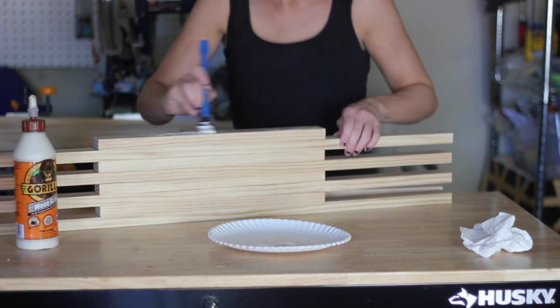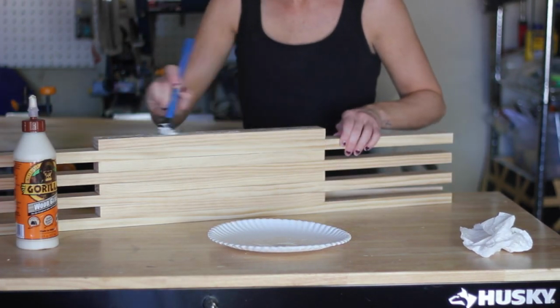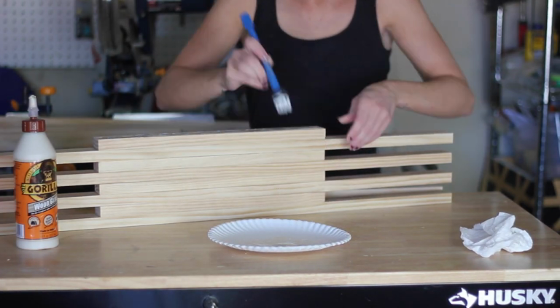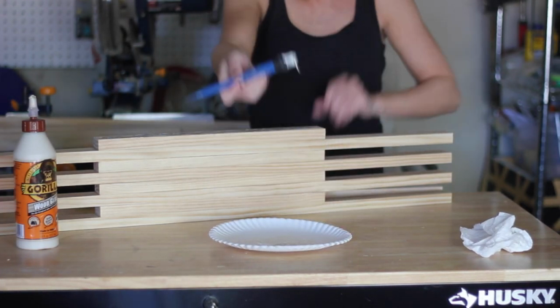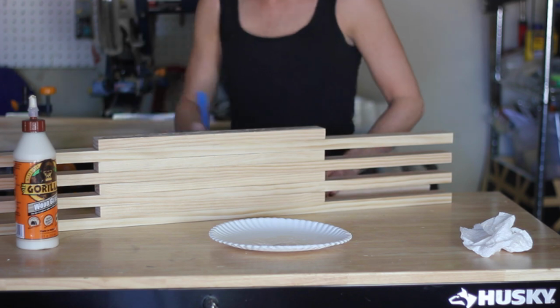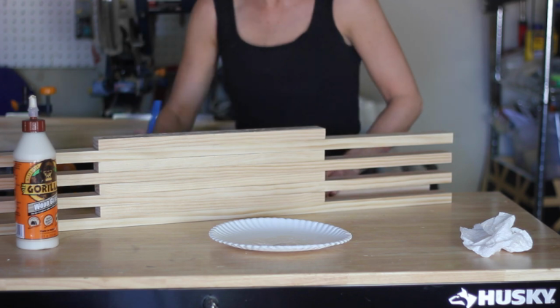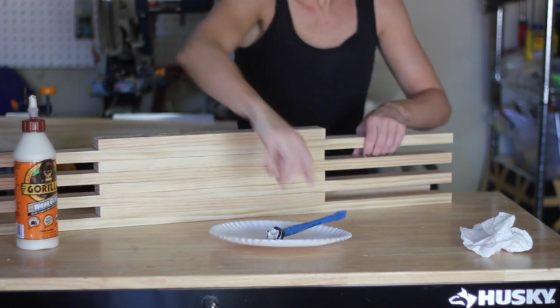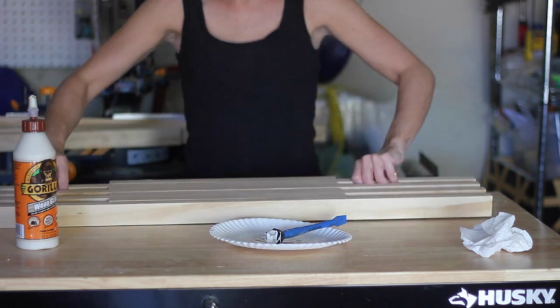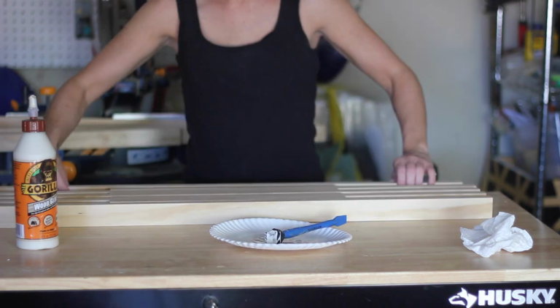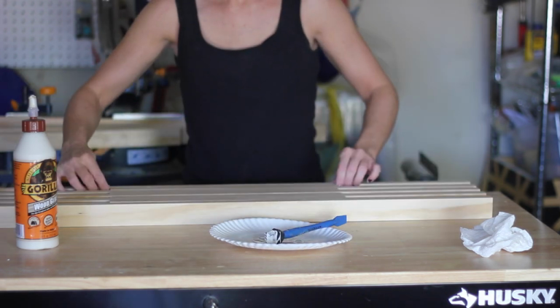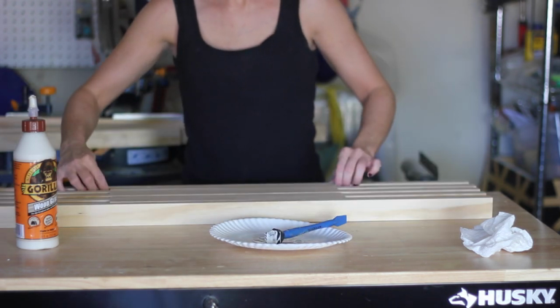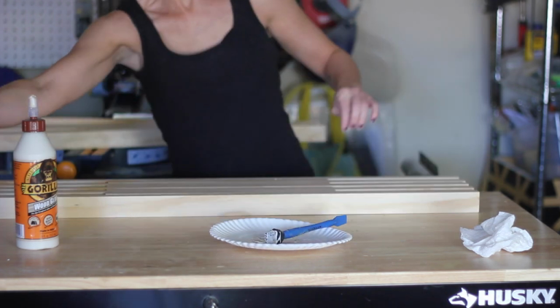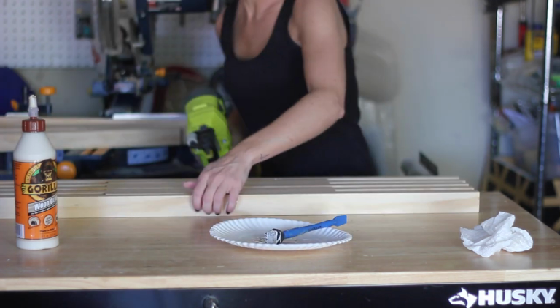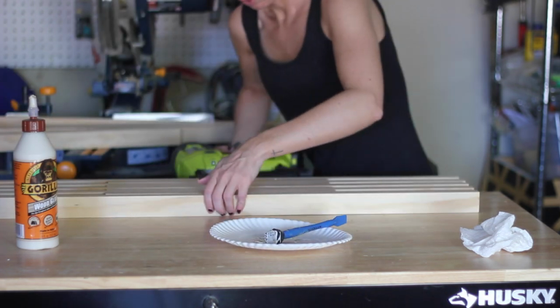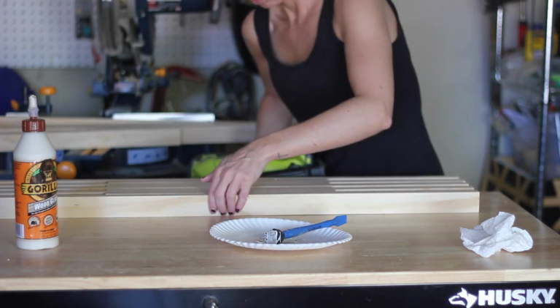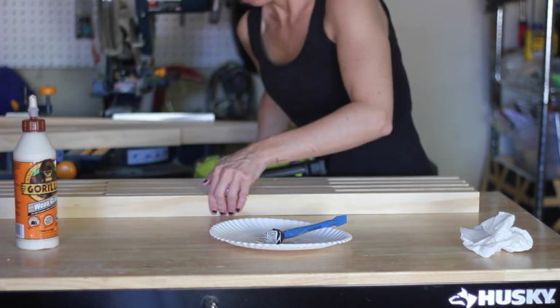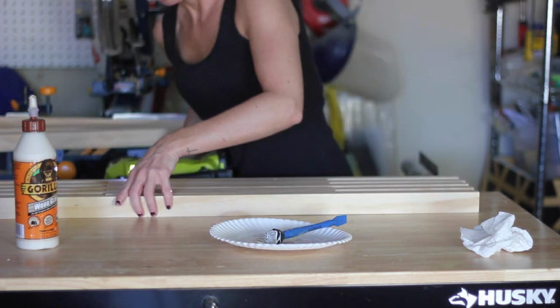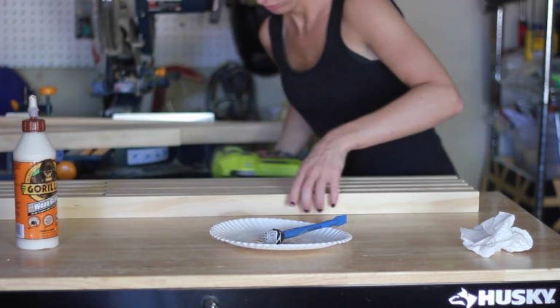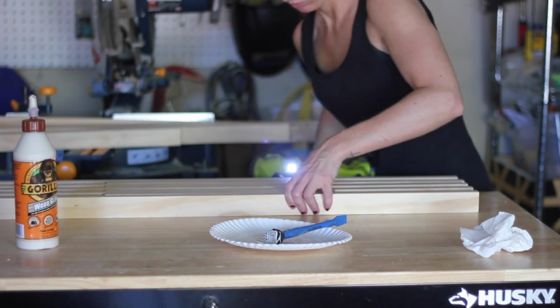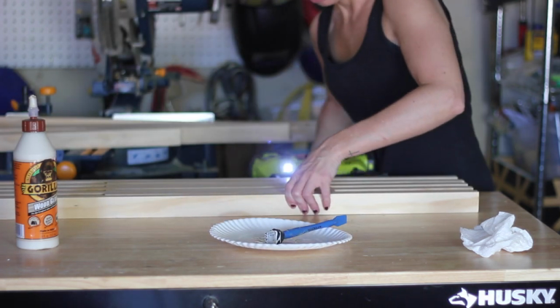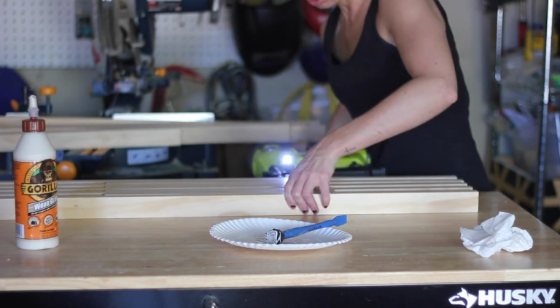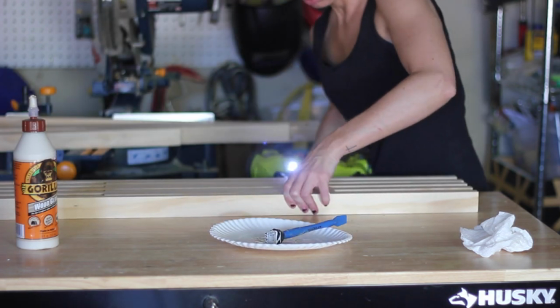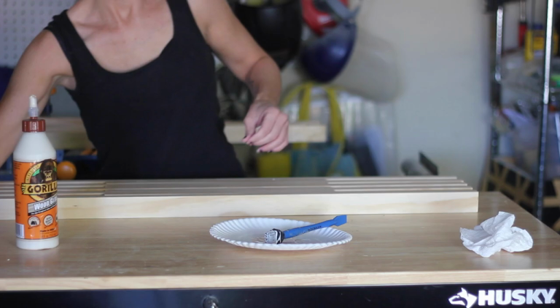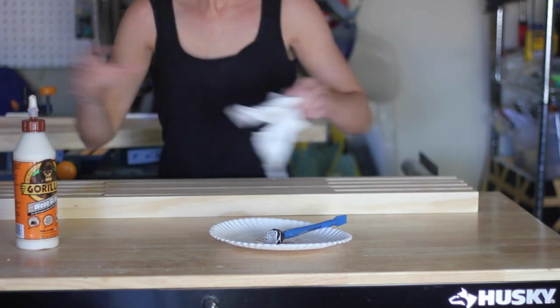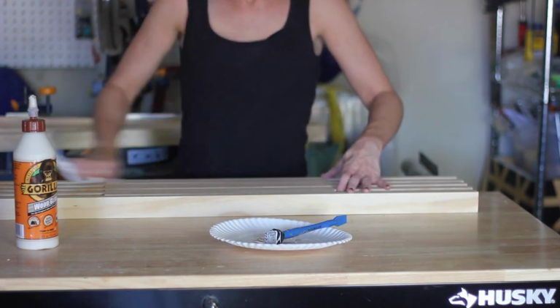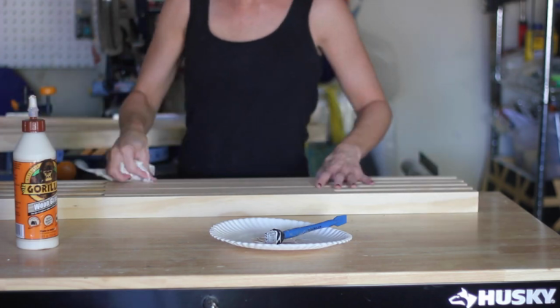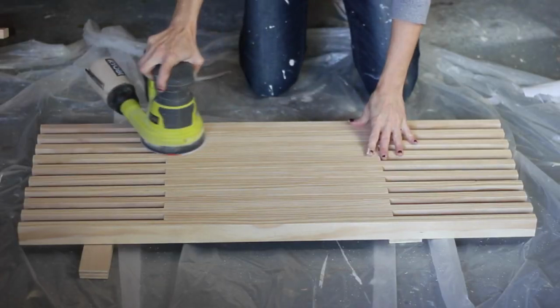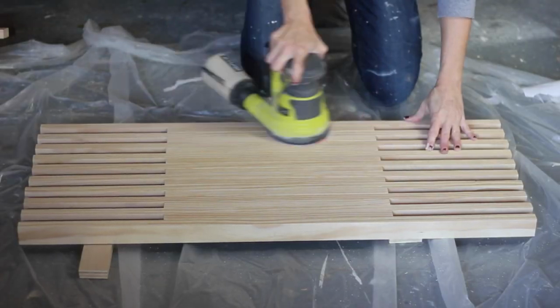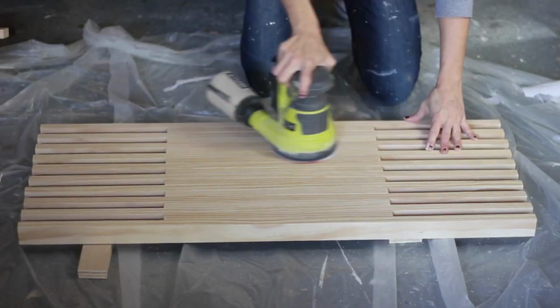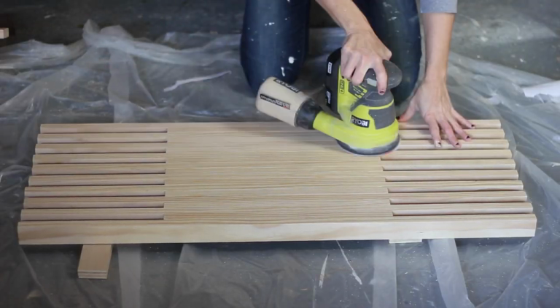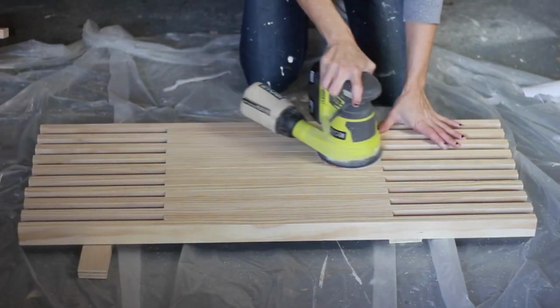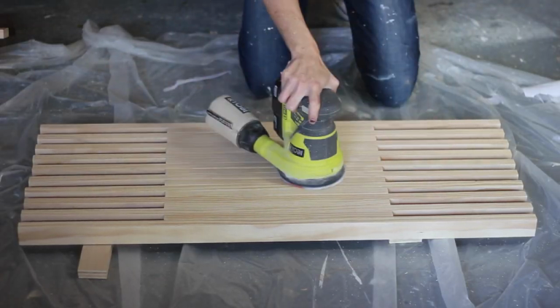After all of my boards were attached, I allowed the glue to cure overnight. Then I gave it another good sanding just to make sure all of the glue residue was removed and everything was smooth.